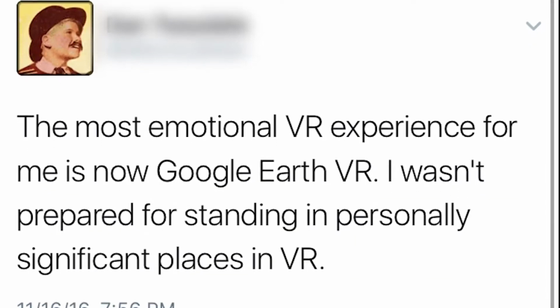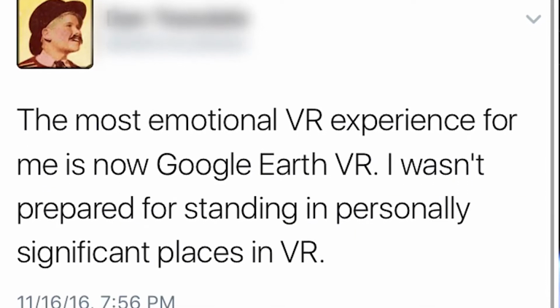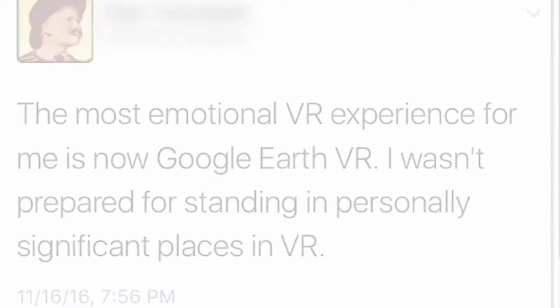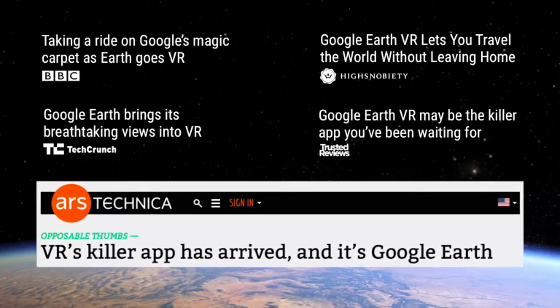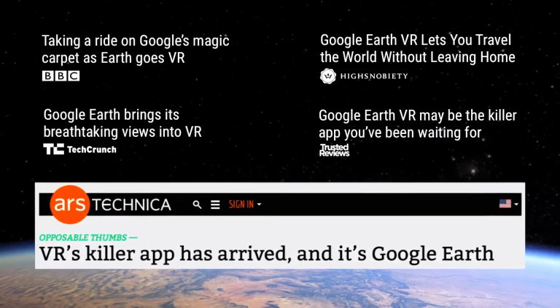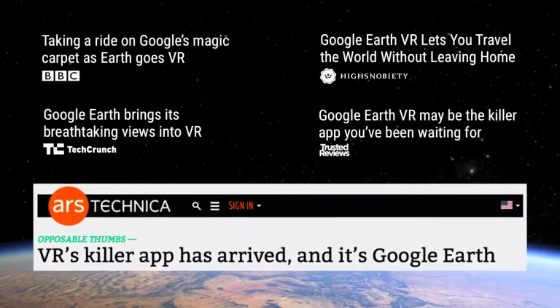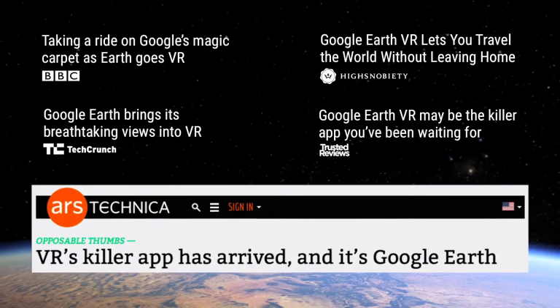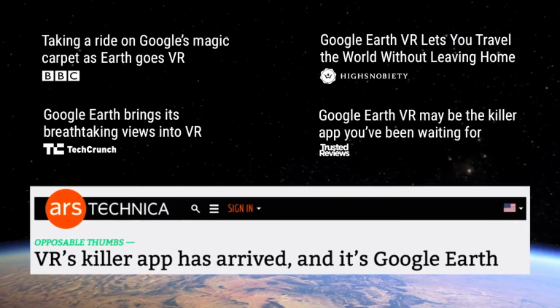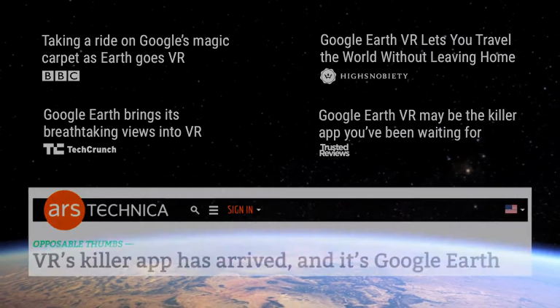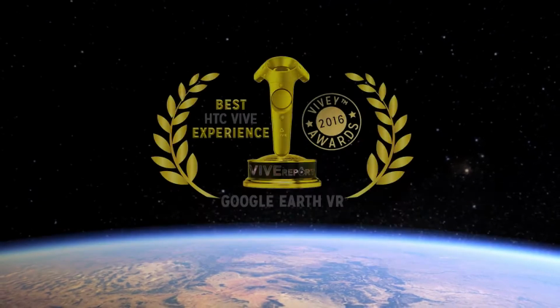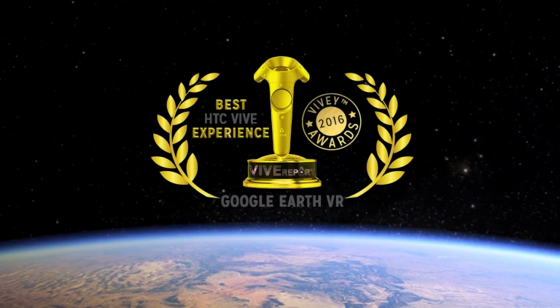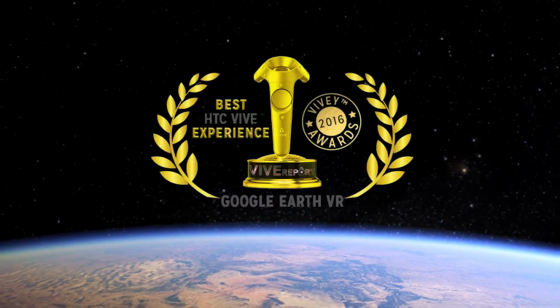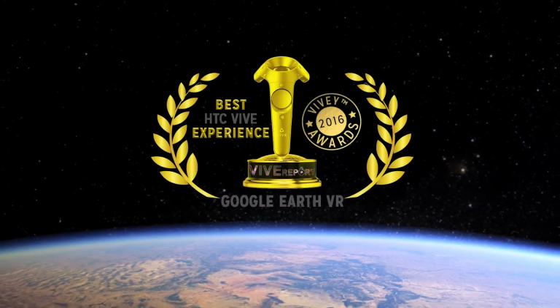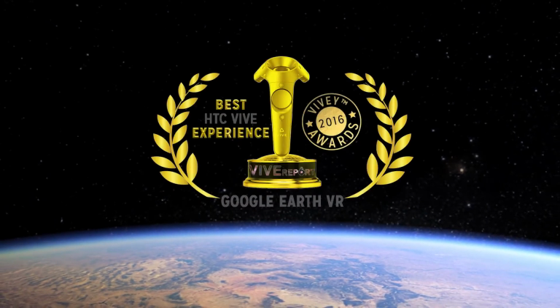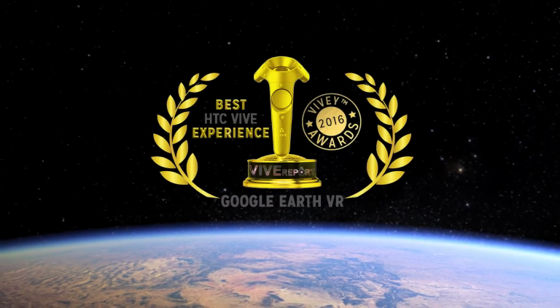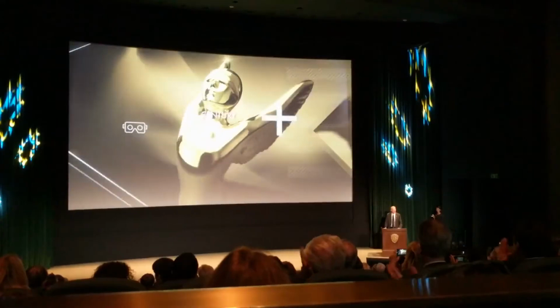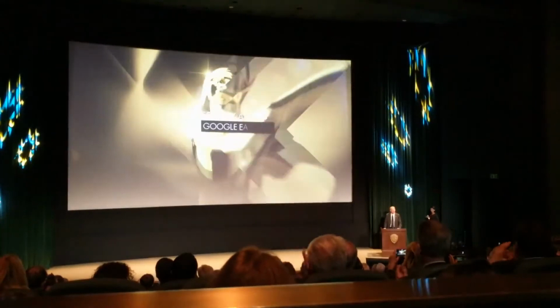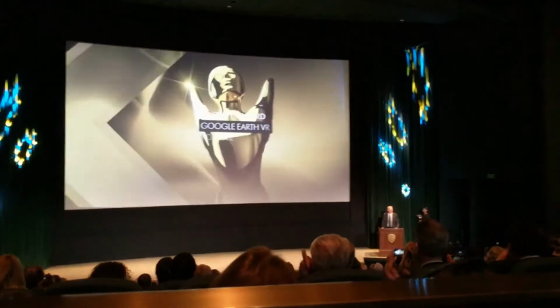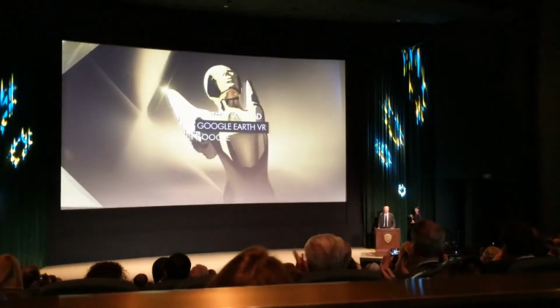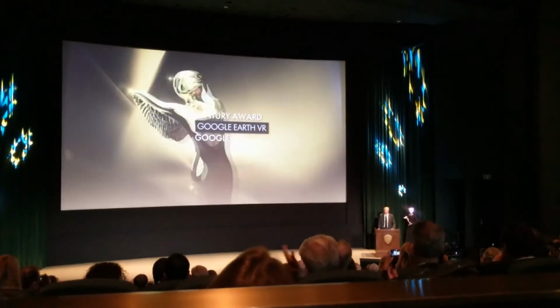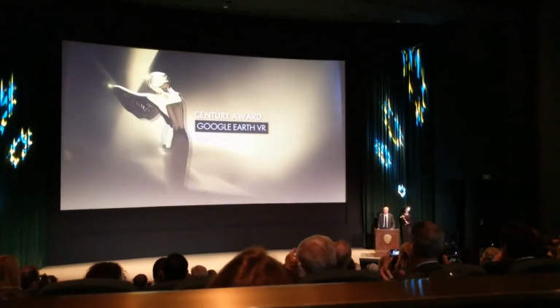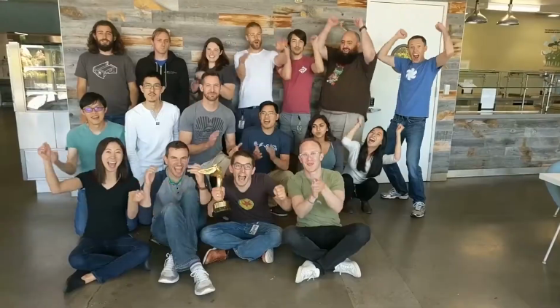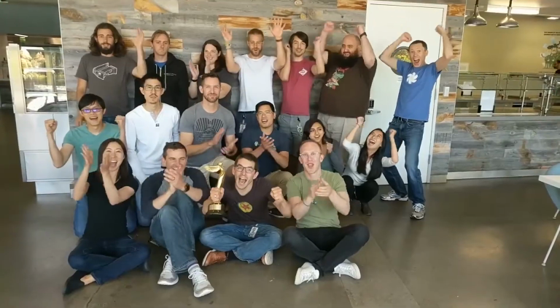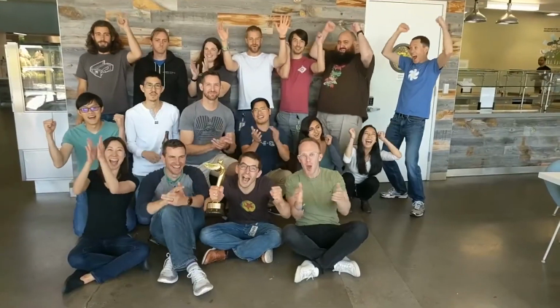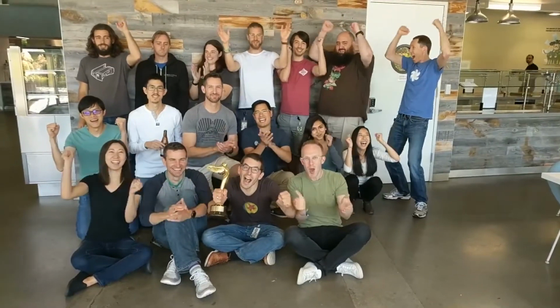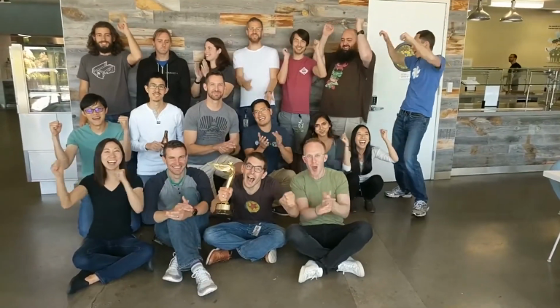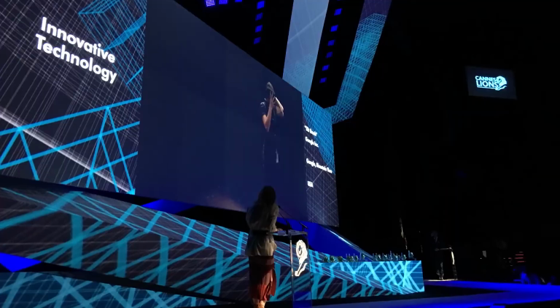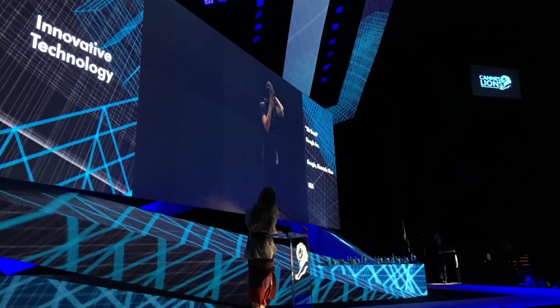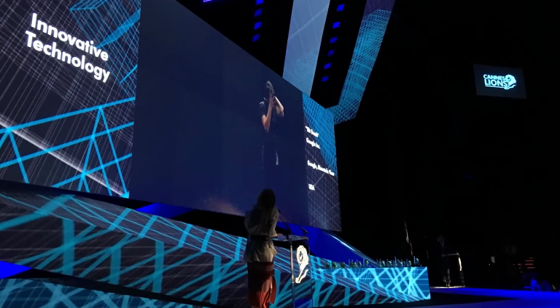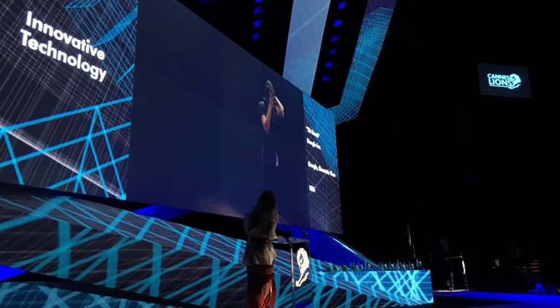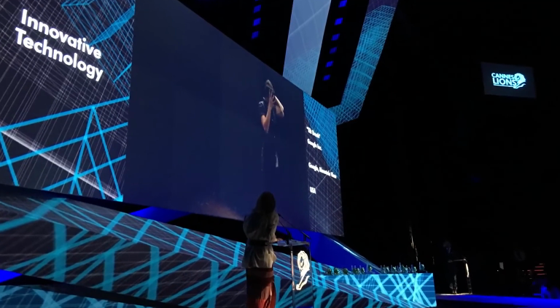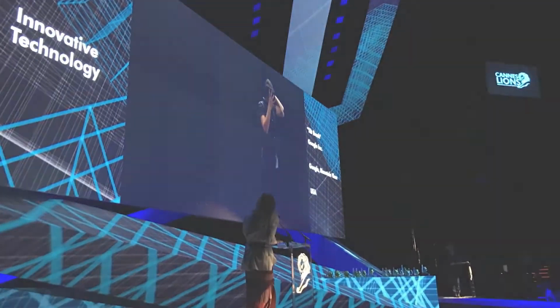We've also been named the best HTC Vive experience at the 2016 Vivees, have won the 2017 Numera Century Award for environmental awareness, and the 2017 ConLion for innovation.